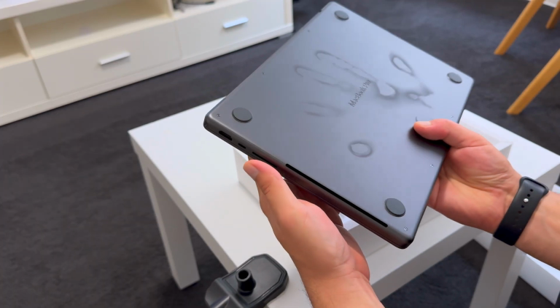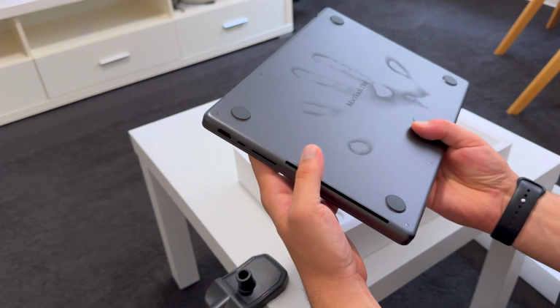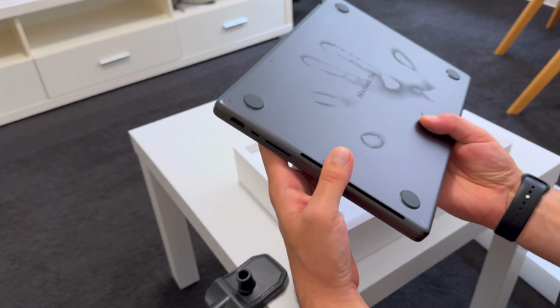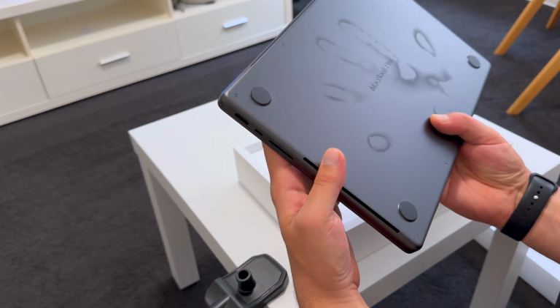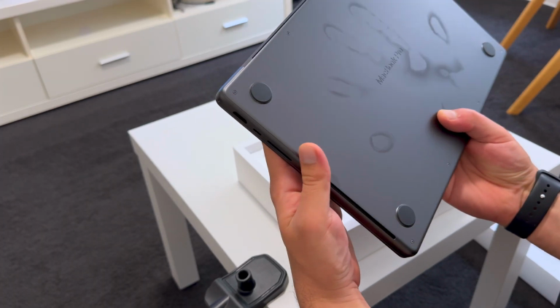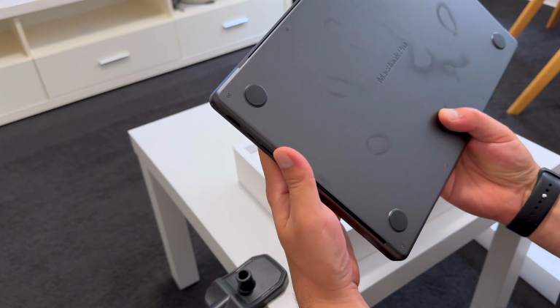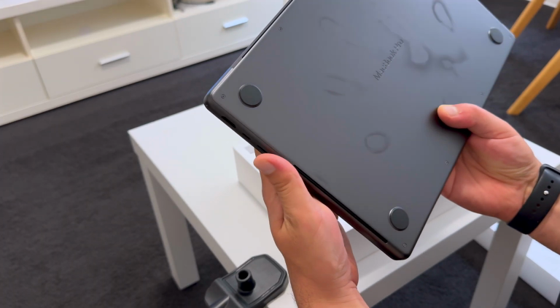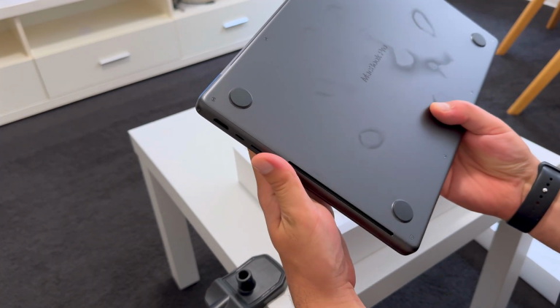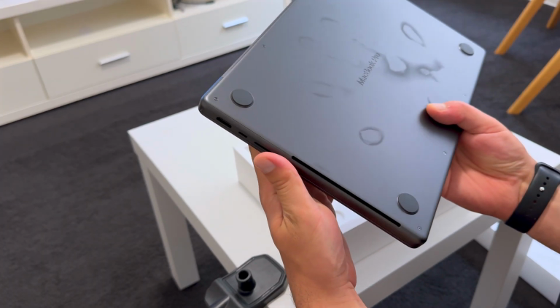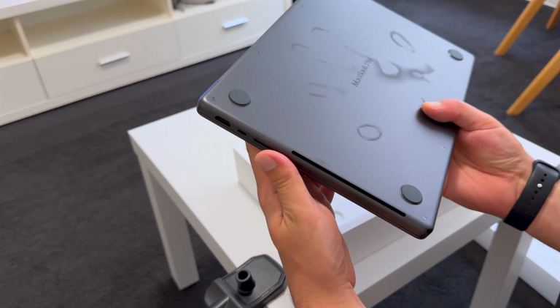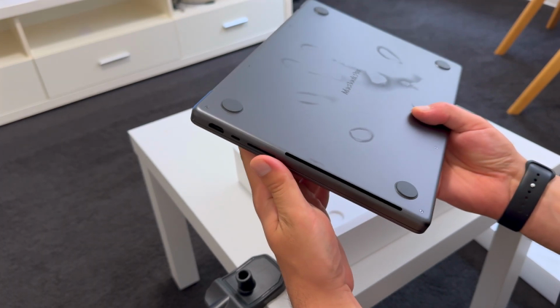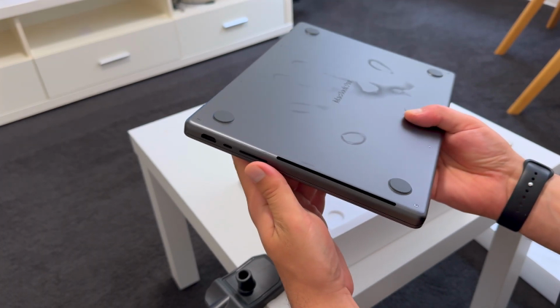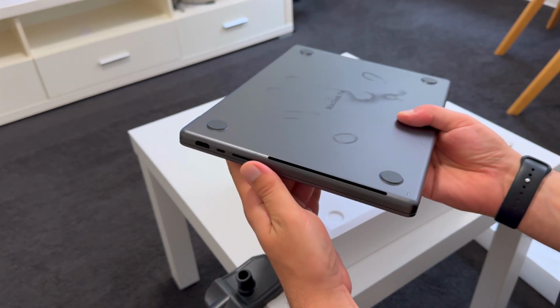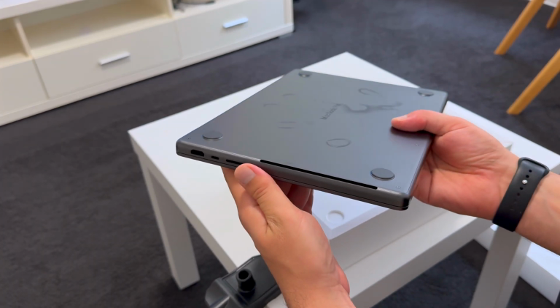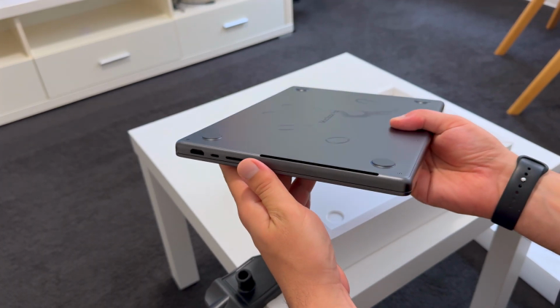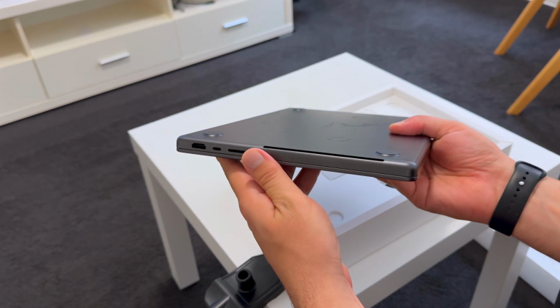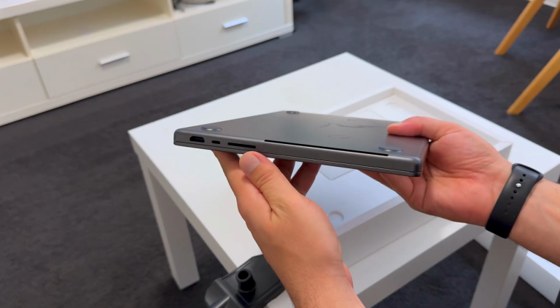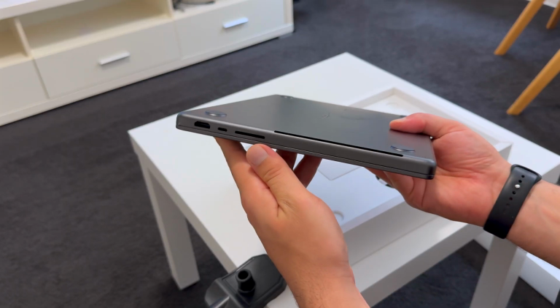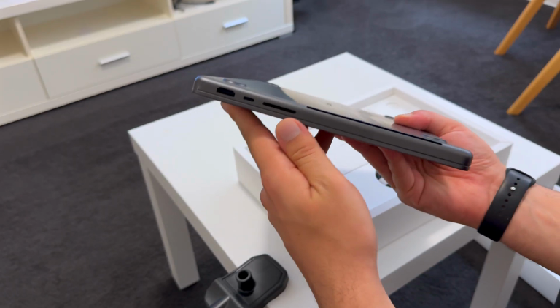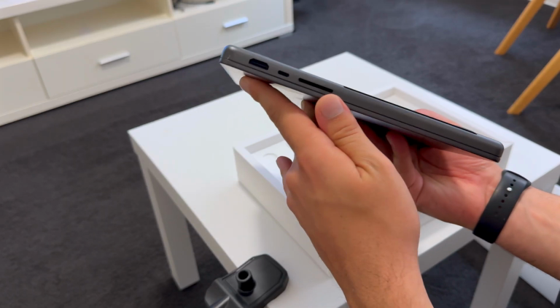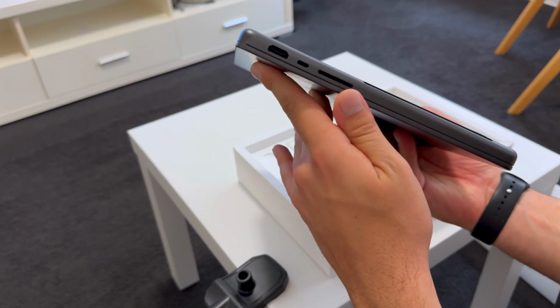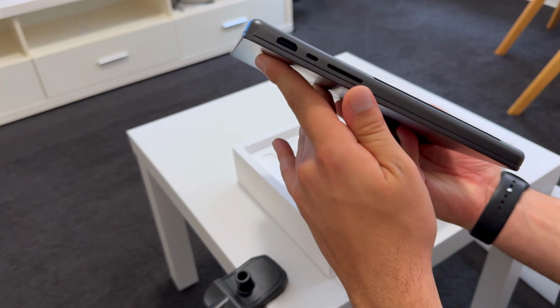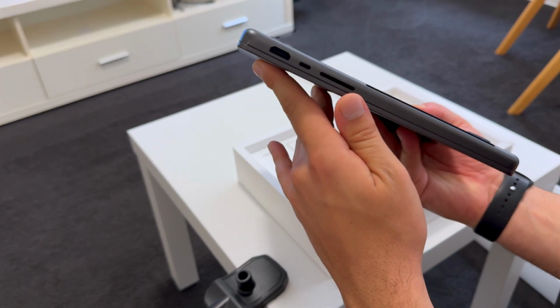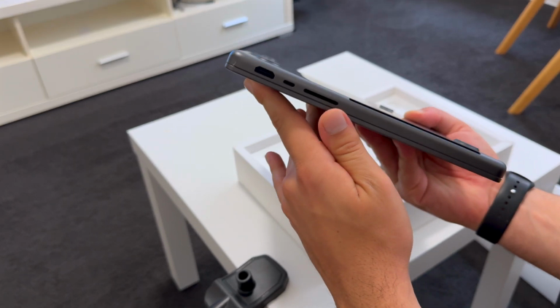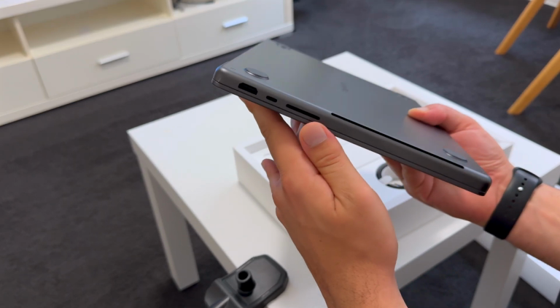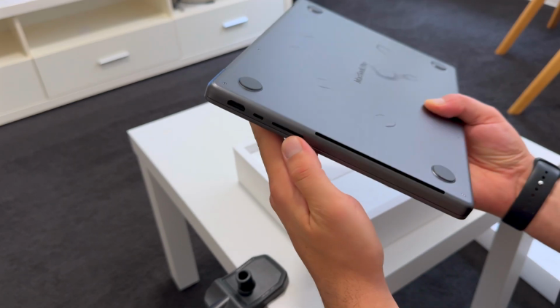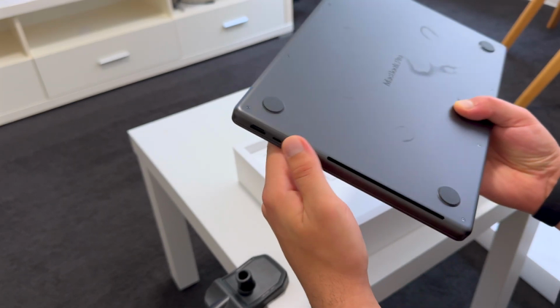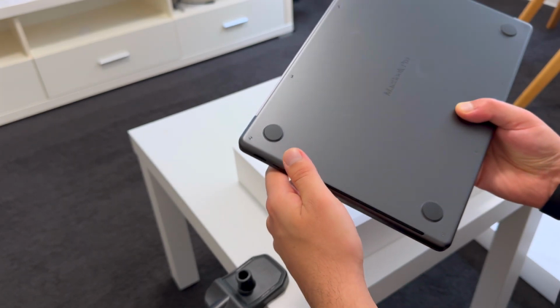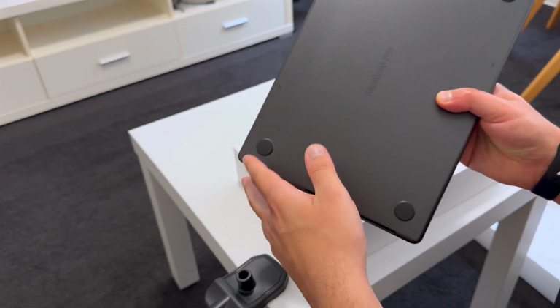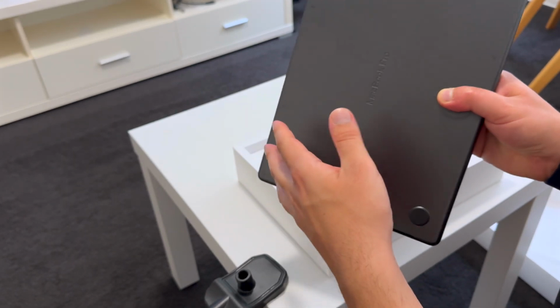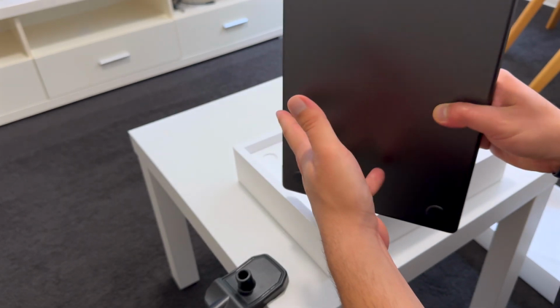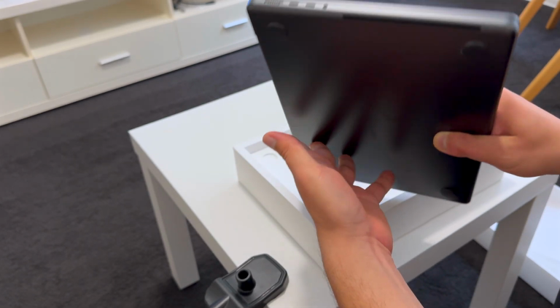Check out the ventilation cutouts. Even on my knees the vents stay clear, giving better airflow, more performance and less fan noise.